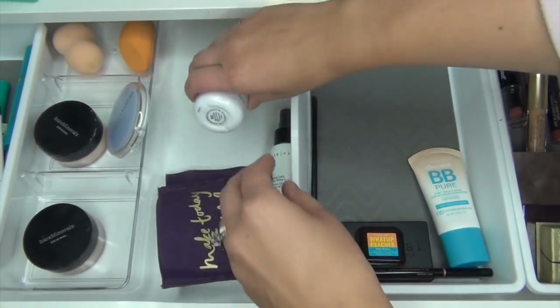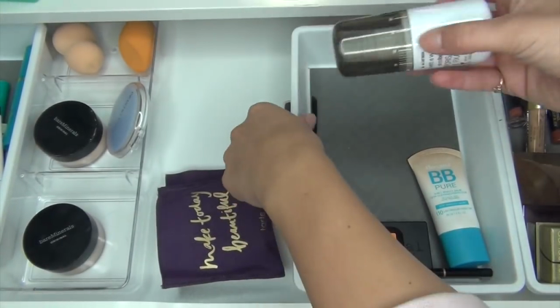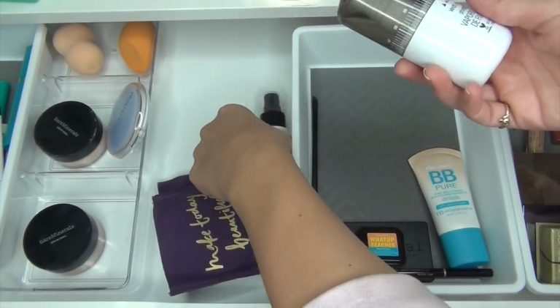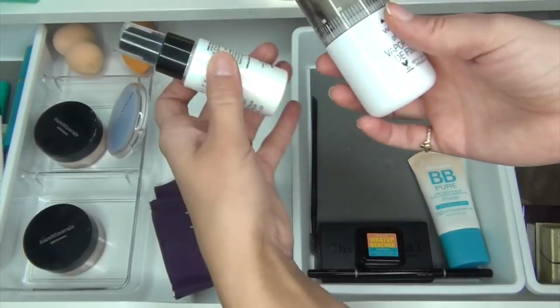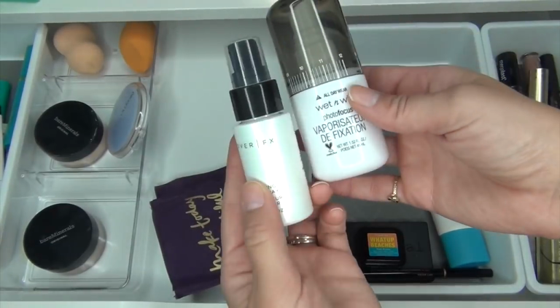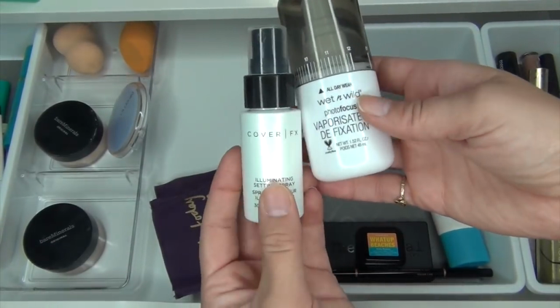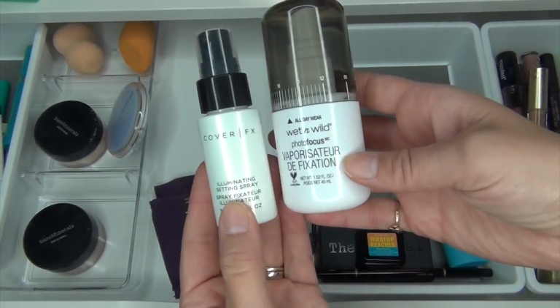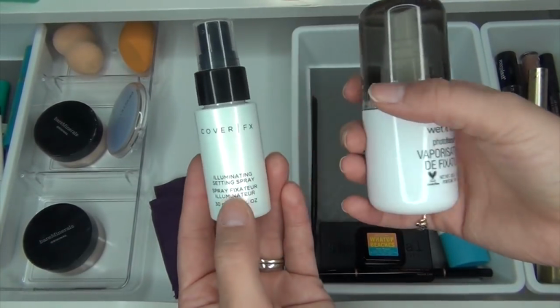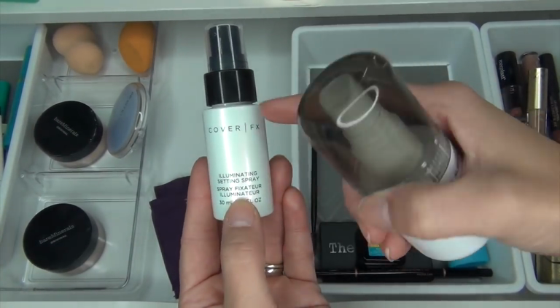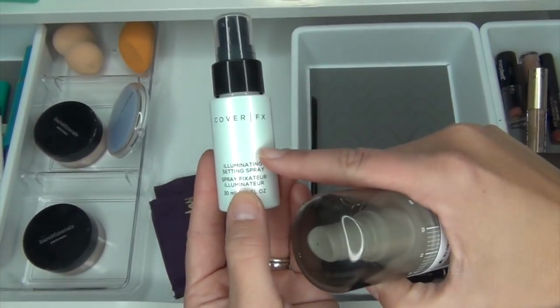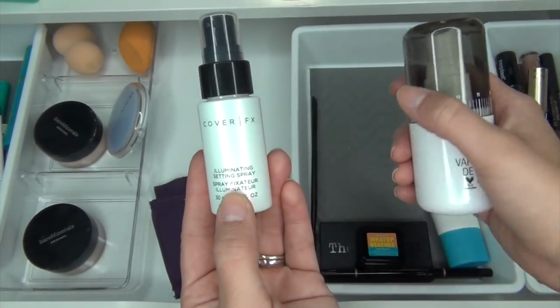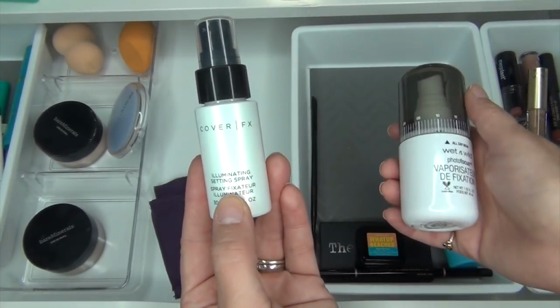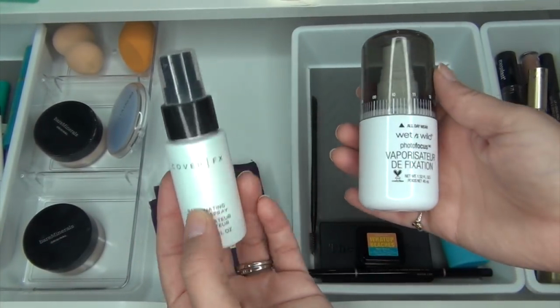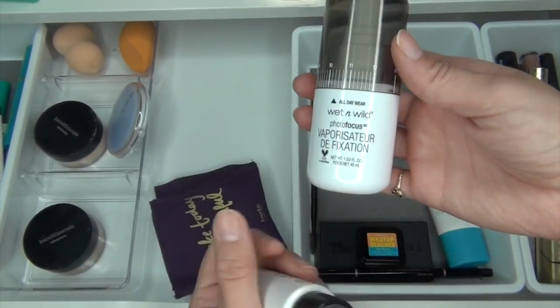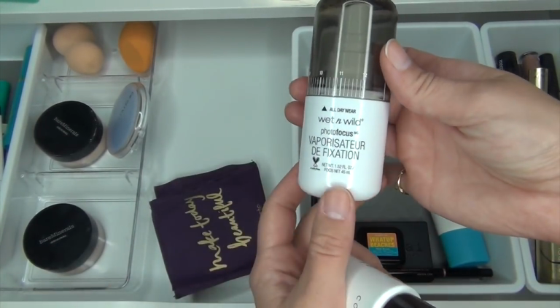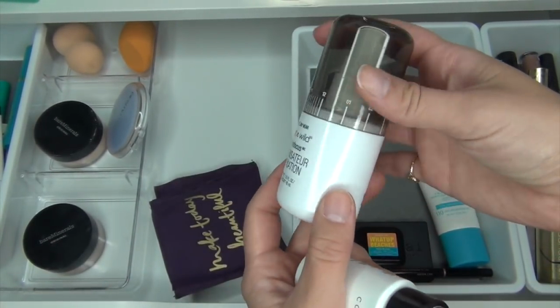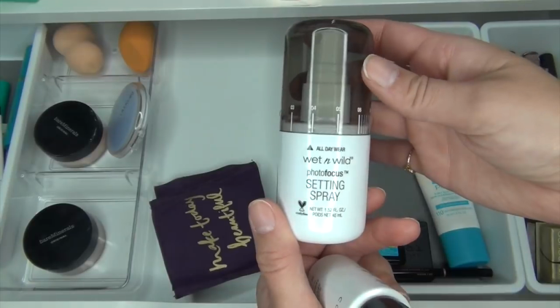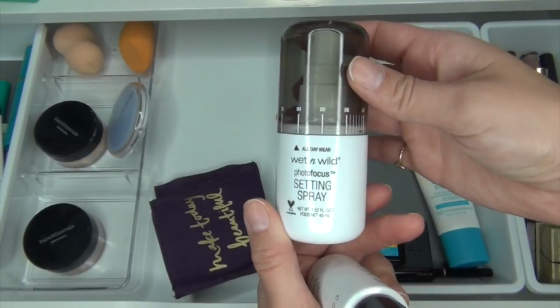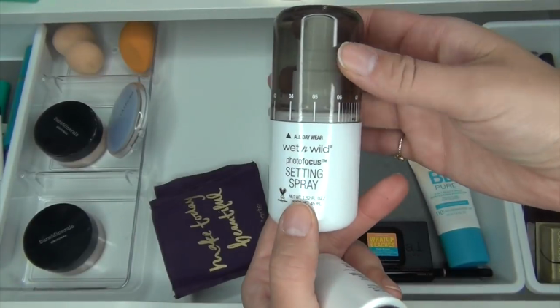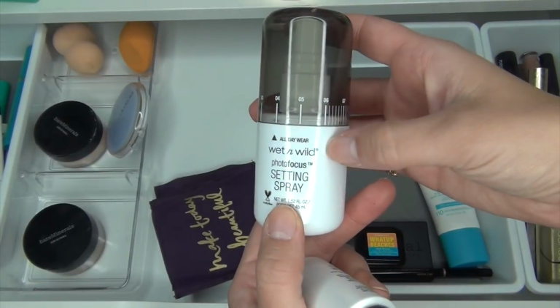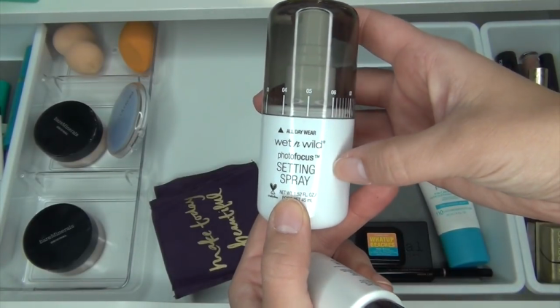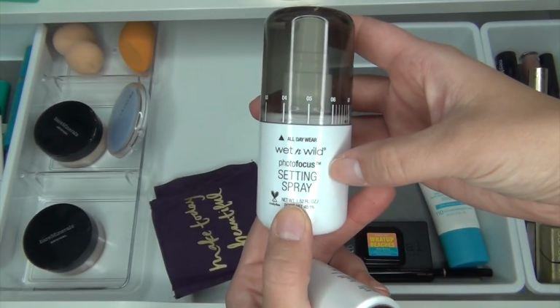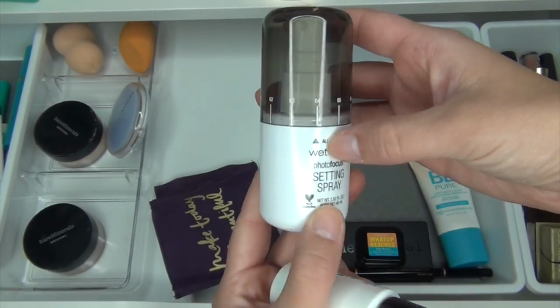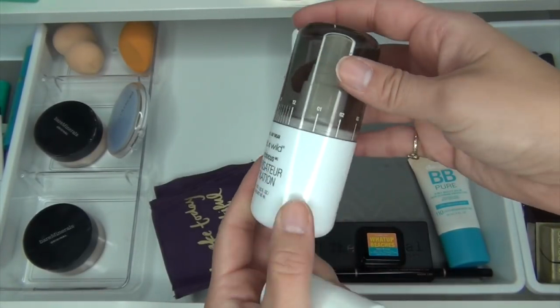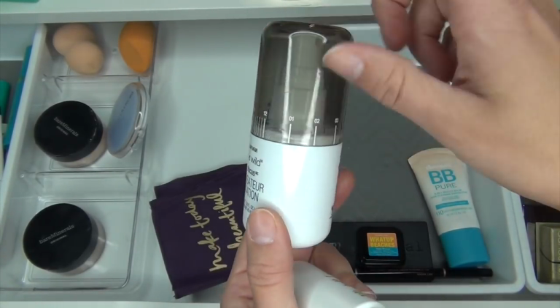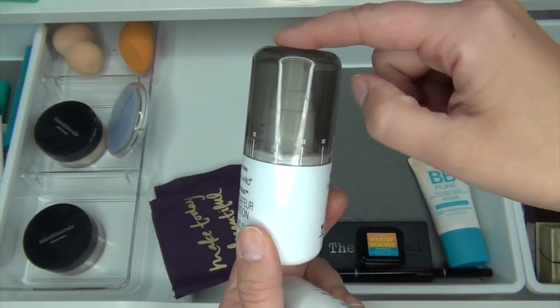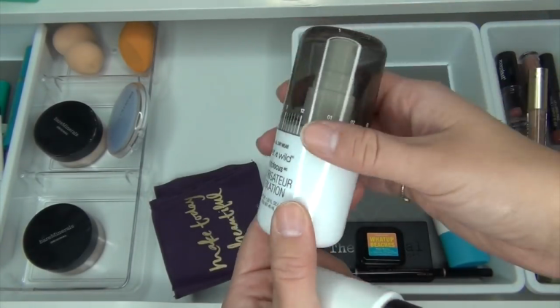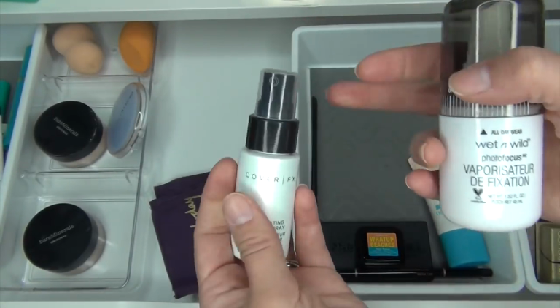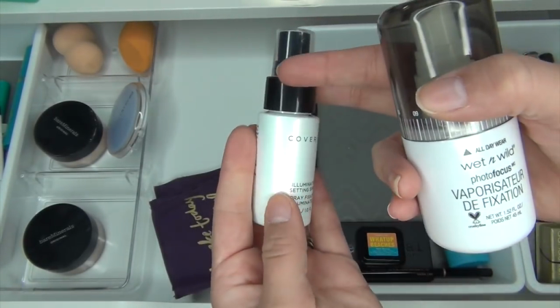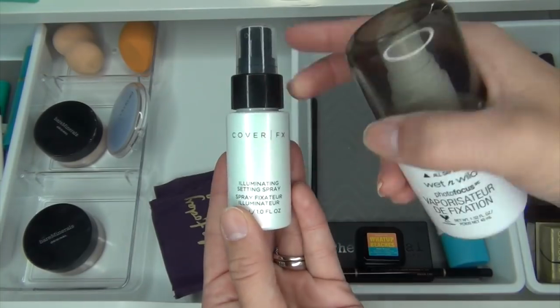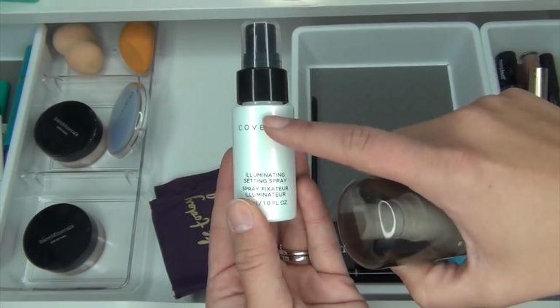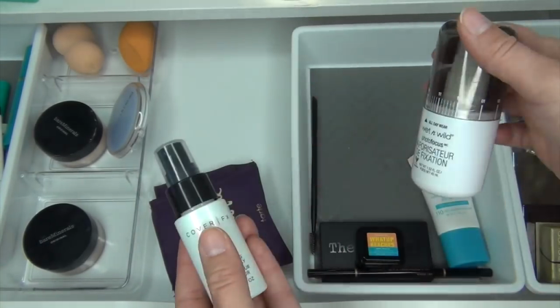I'm going to leave my two setting sprays in there — this is the Cover FX Illuminating Setting Spray and this is the Wet n' Wild Setting Spray. I use the Wet n' Wild one to wet my brushes and the Cover FX one for my face.